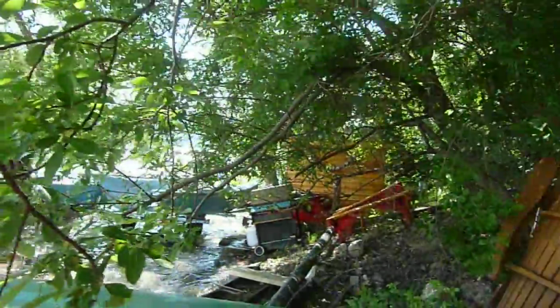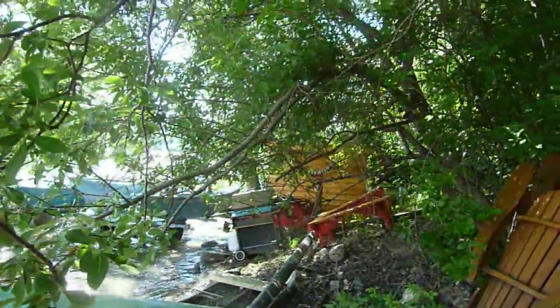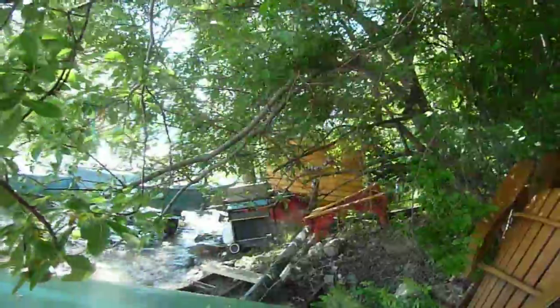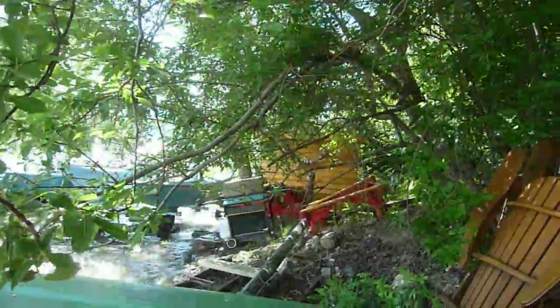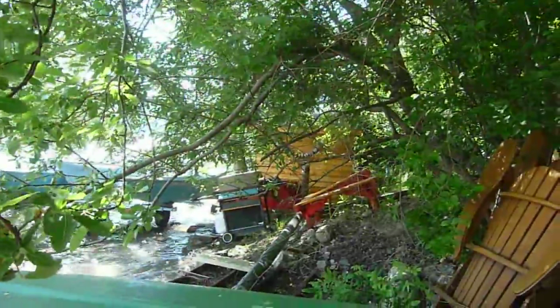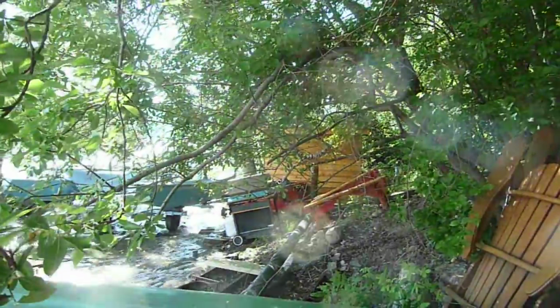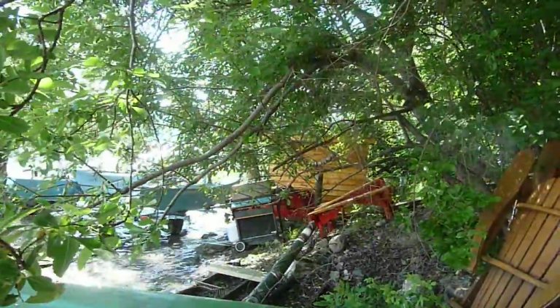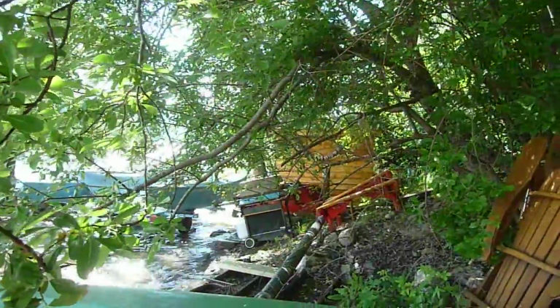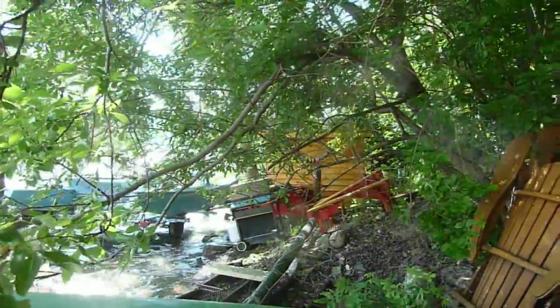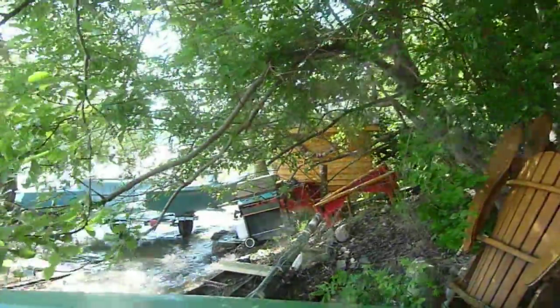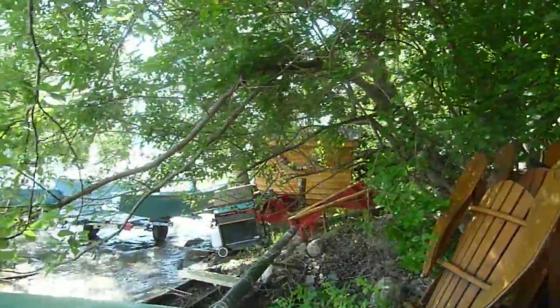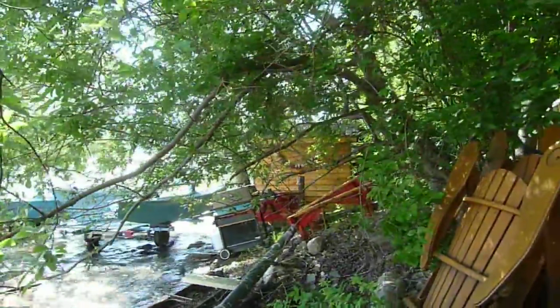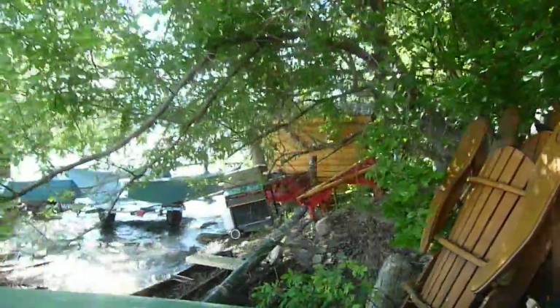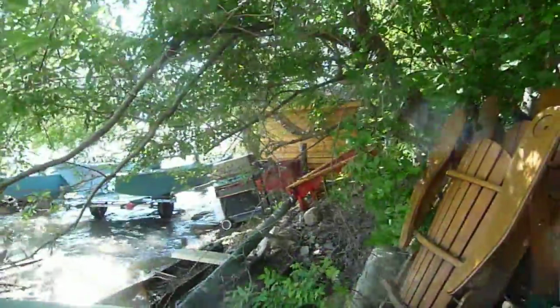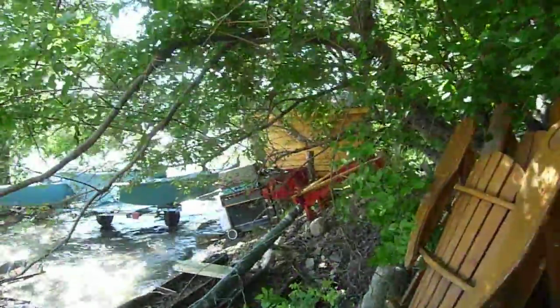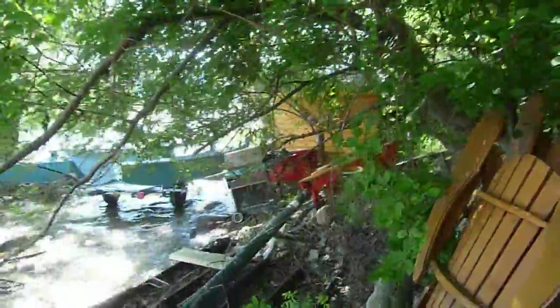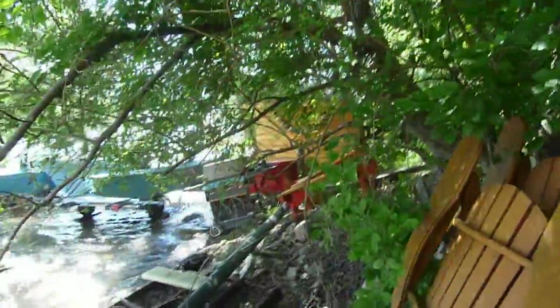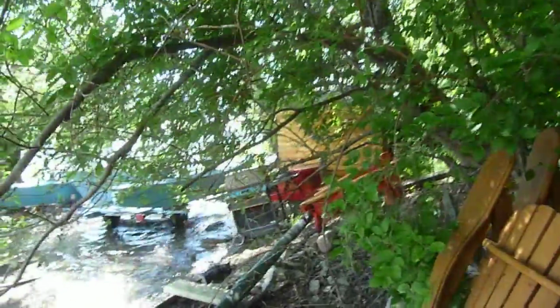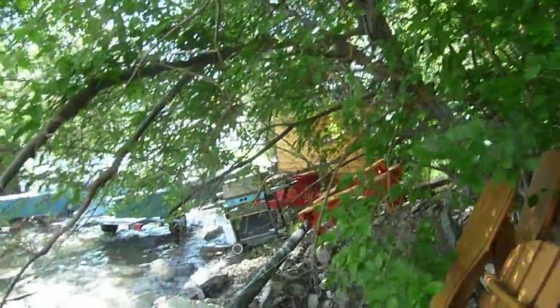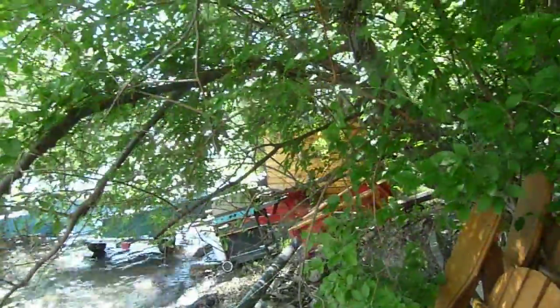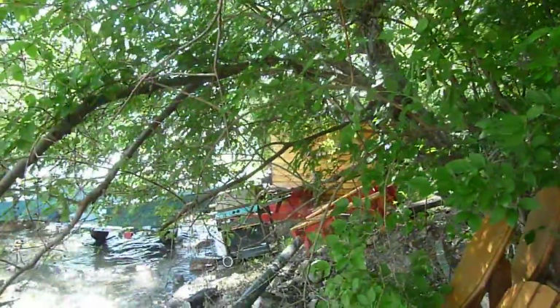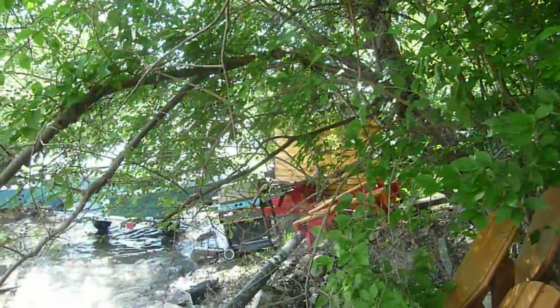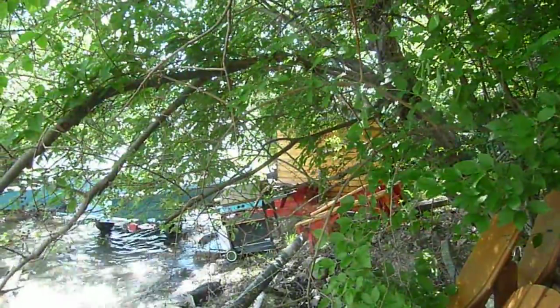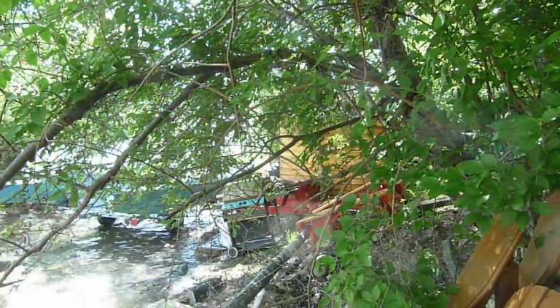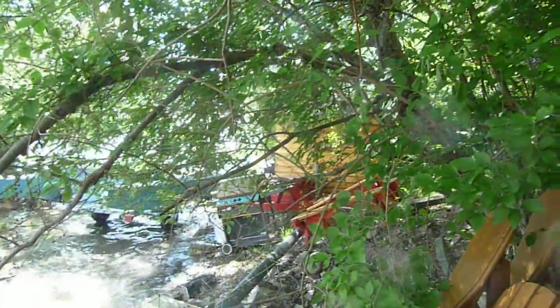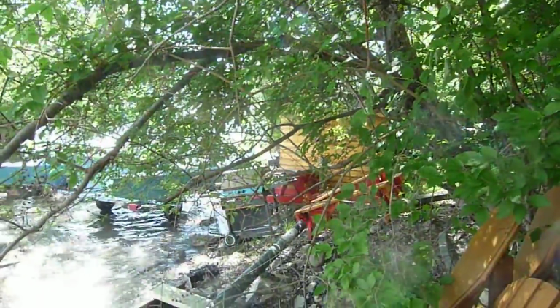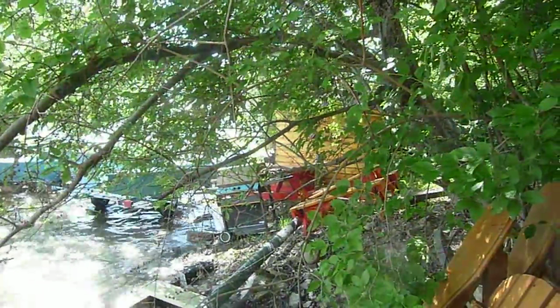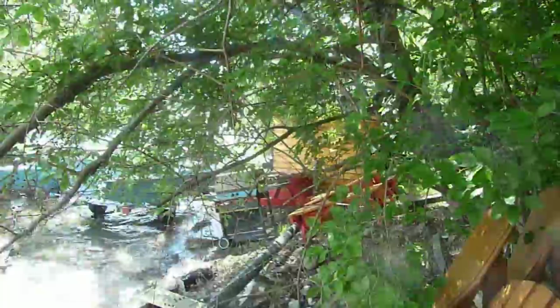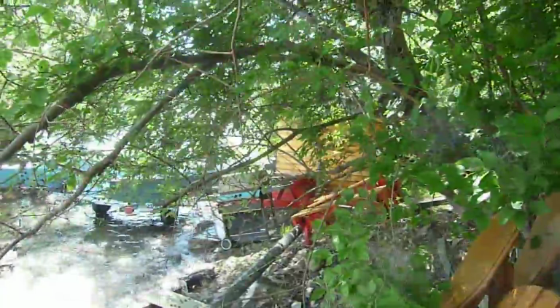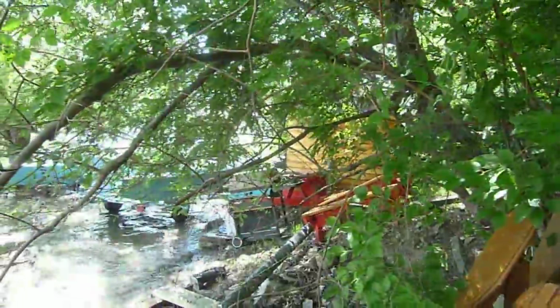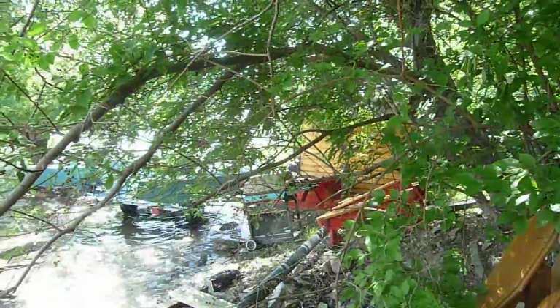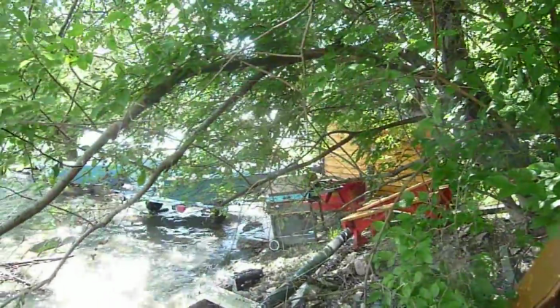That shed's not underwater yet — or just about. Maybe the water's lapping it. There's a red picnic table there. Maybe he didn't lose it.